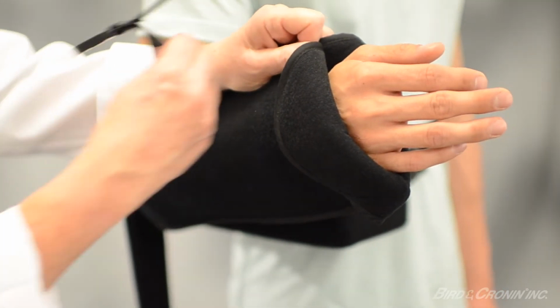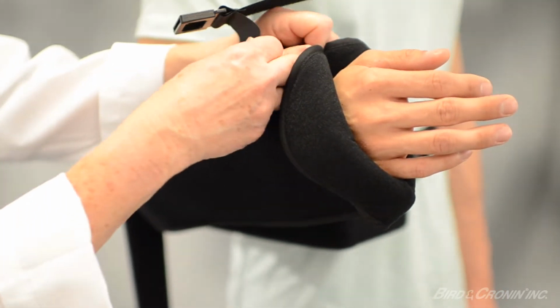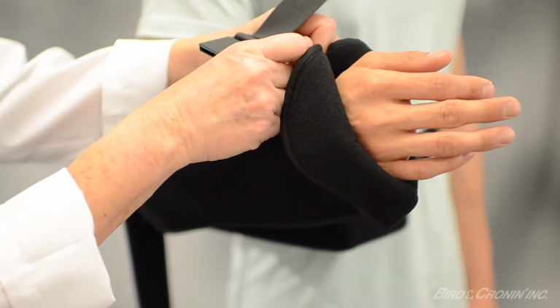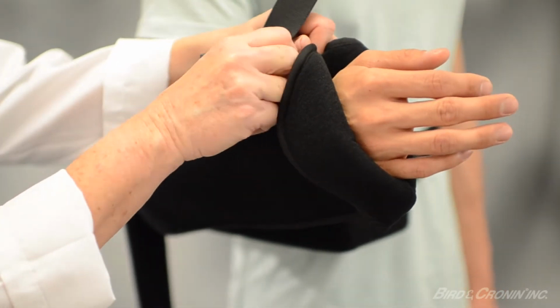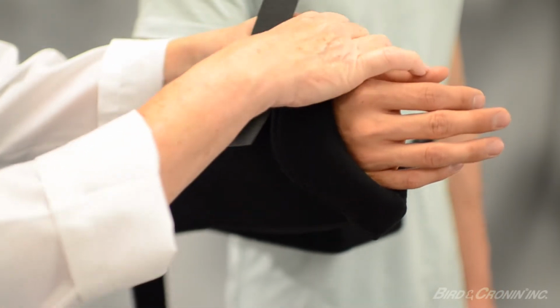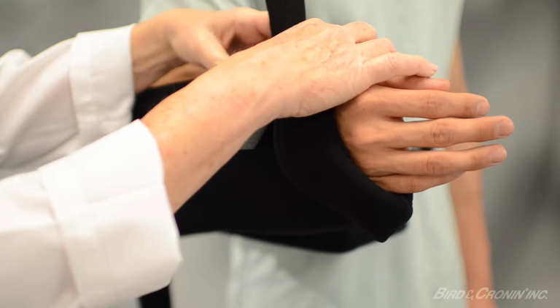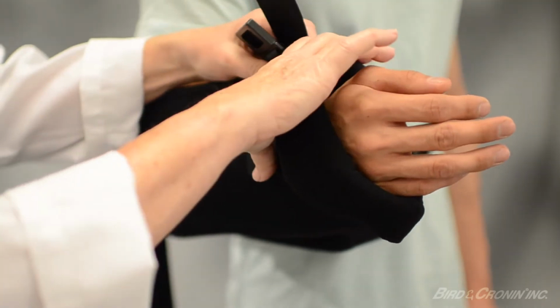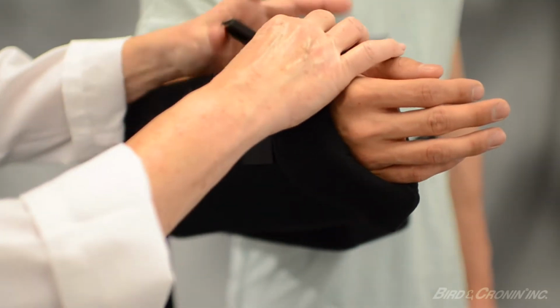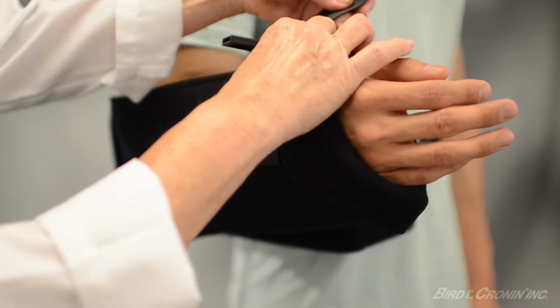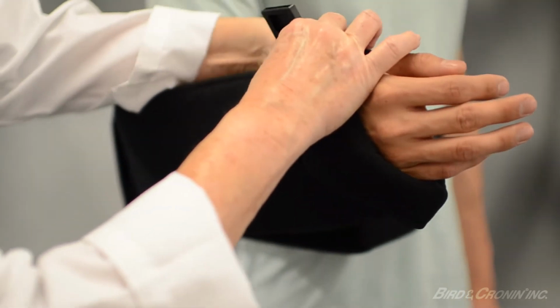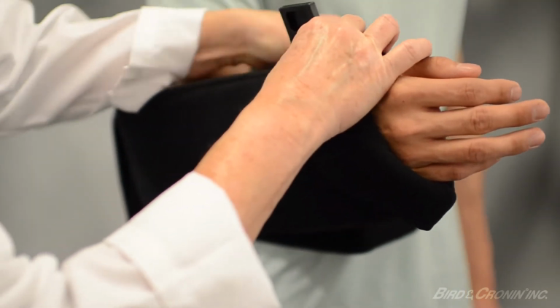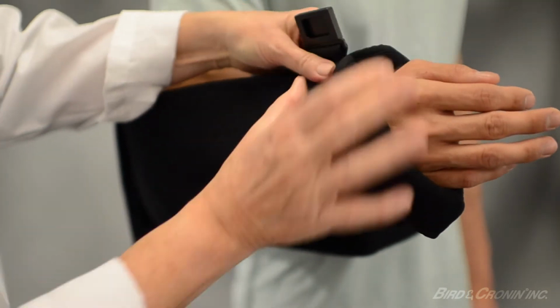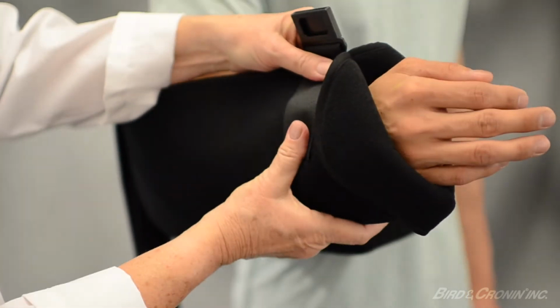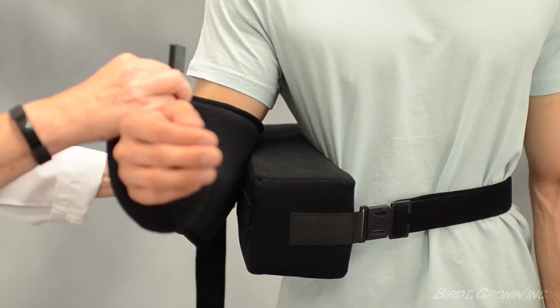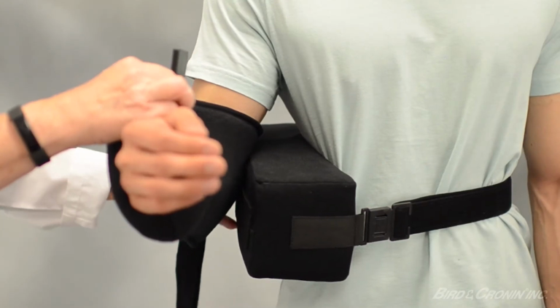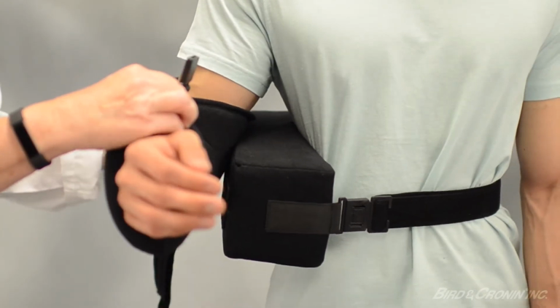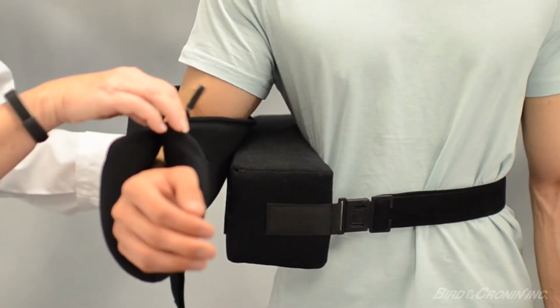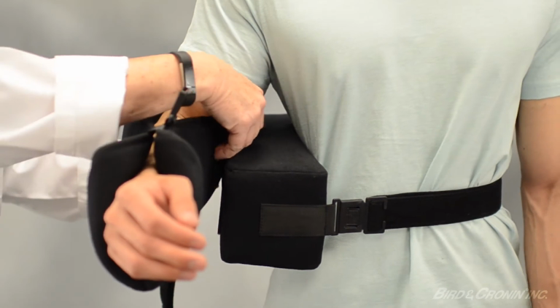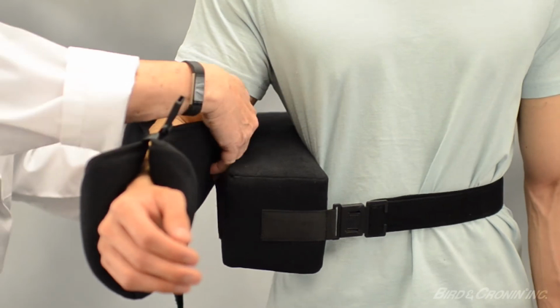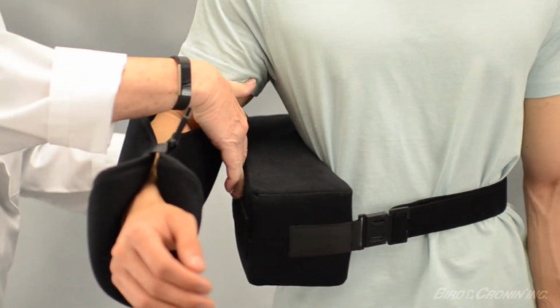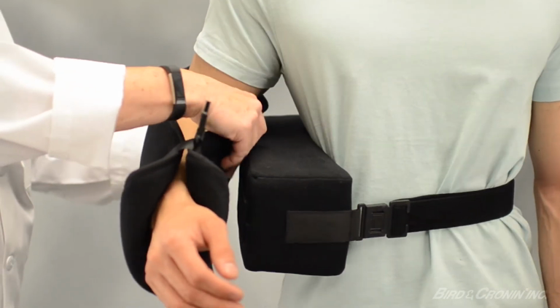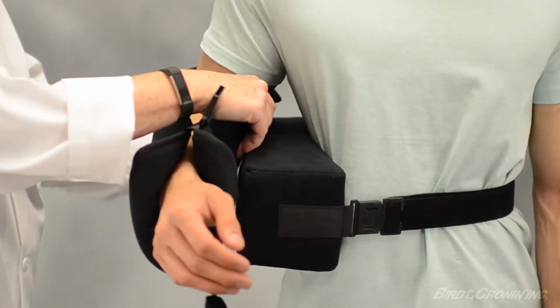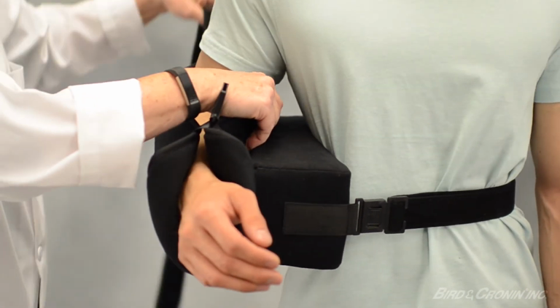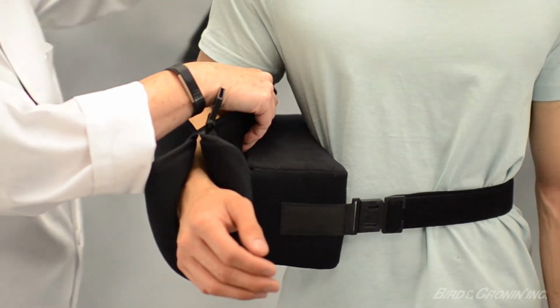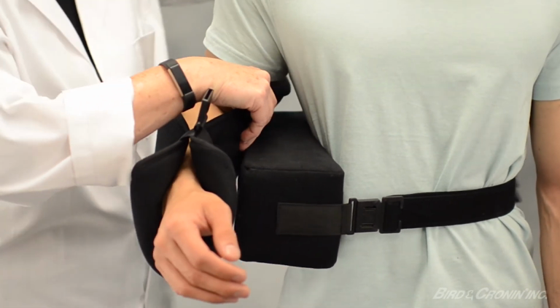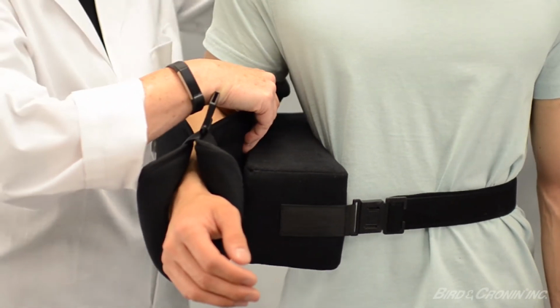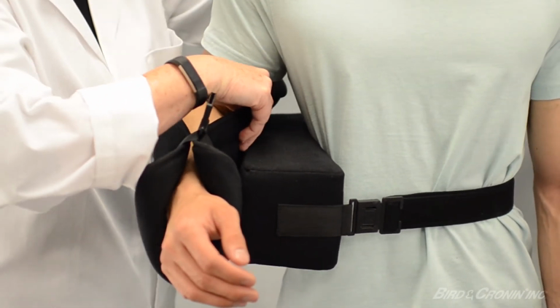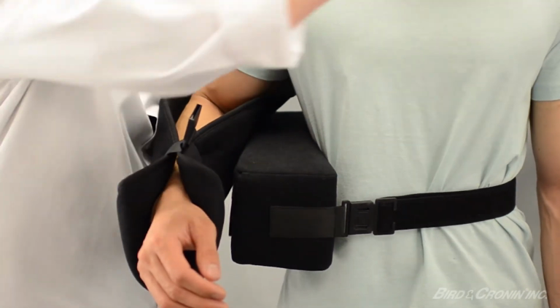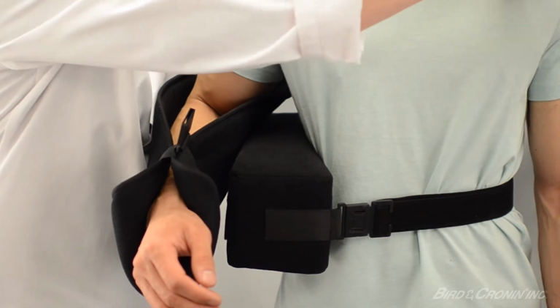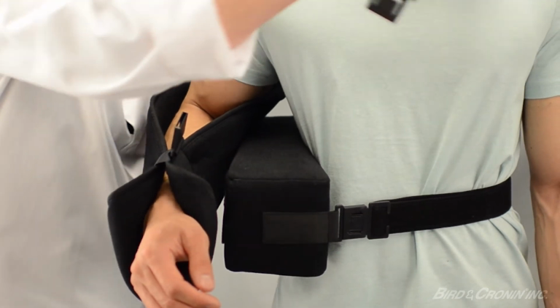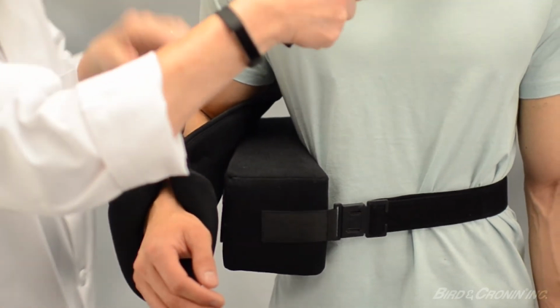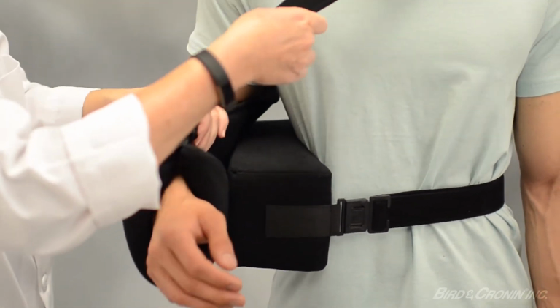Attach the Y hook connector near the end of the sling. Adjust the arm sling strap to a correct, comfortable length that positions the affected arm so that it is slightly elevated.